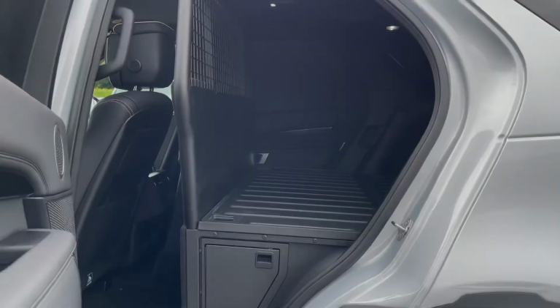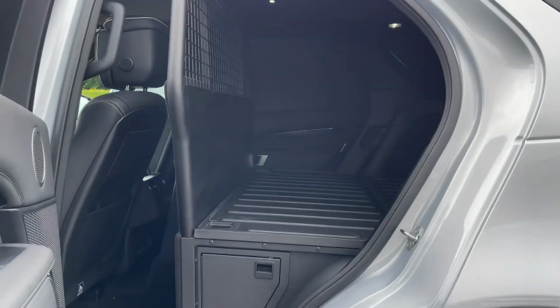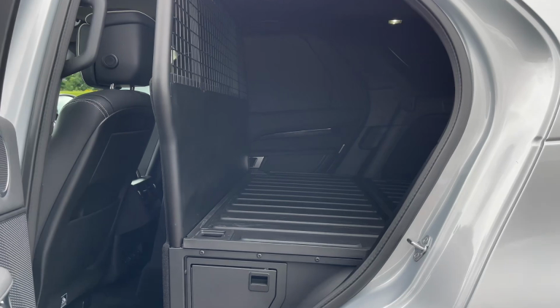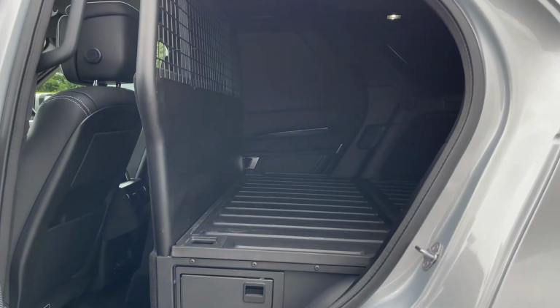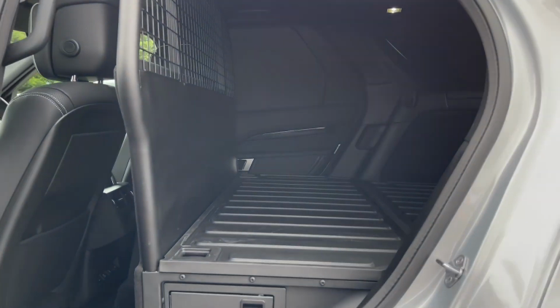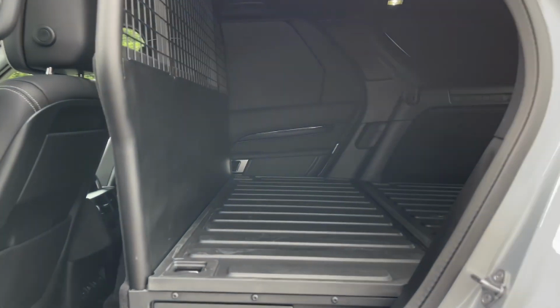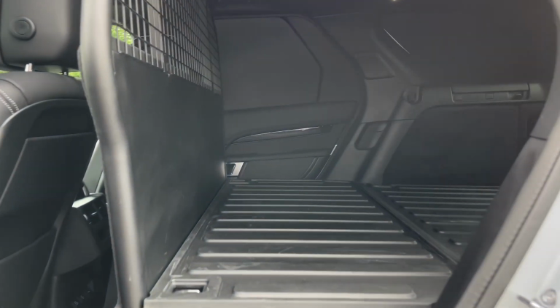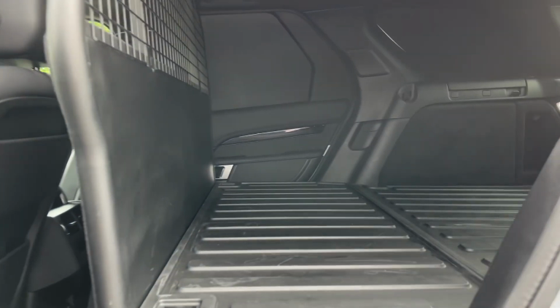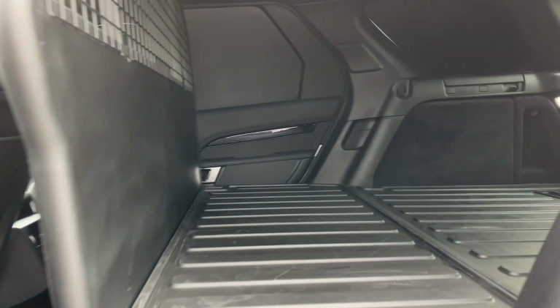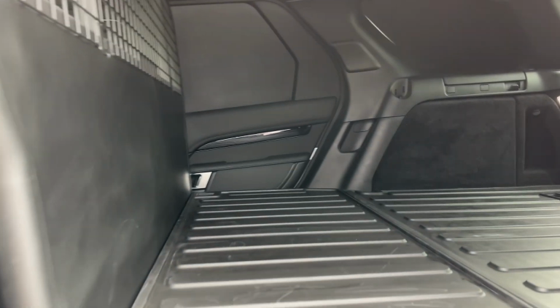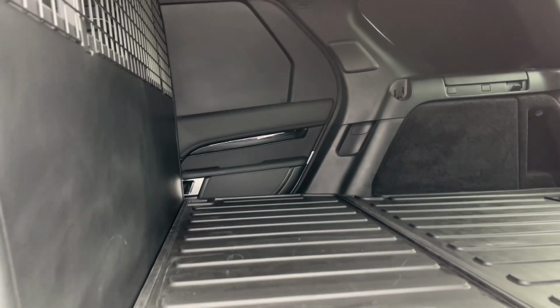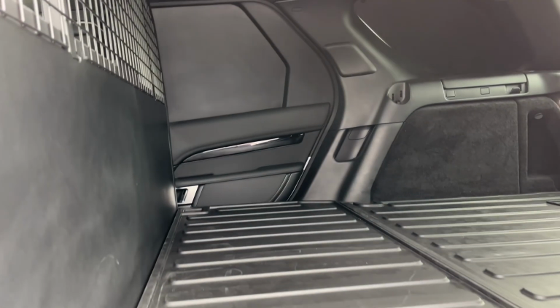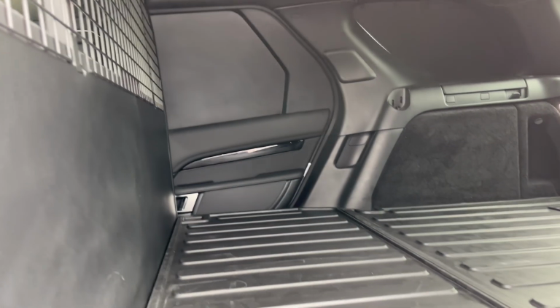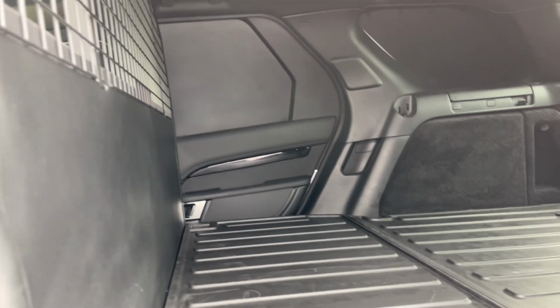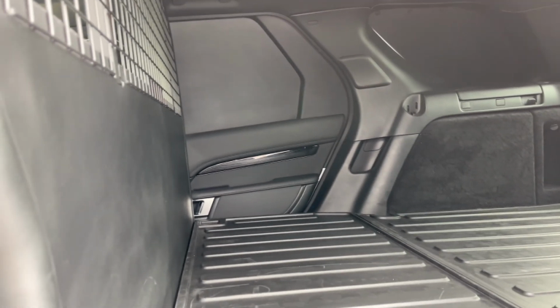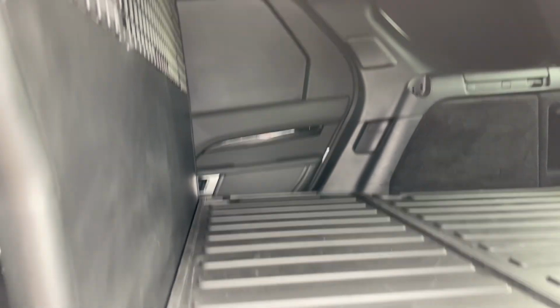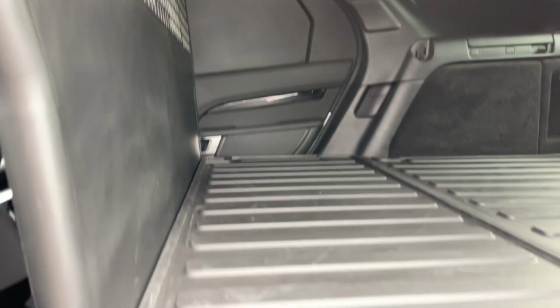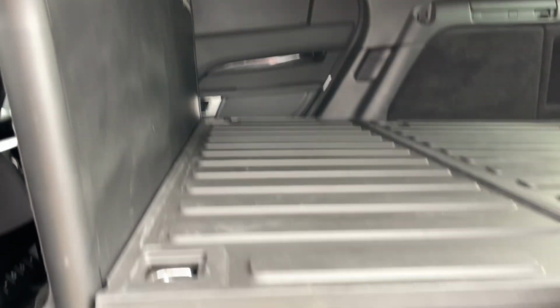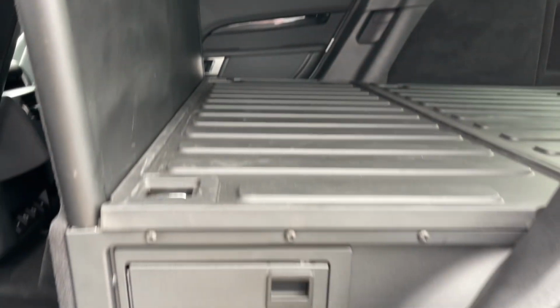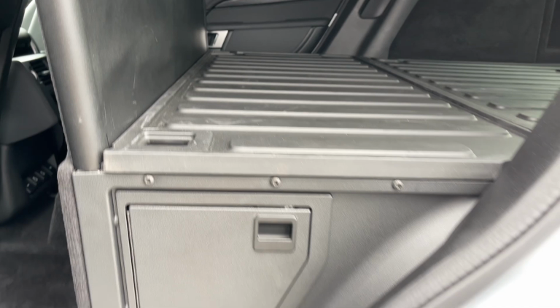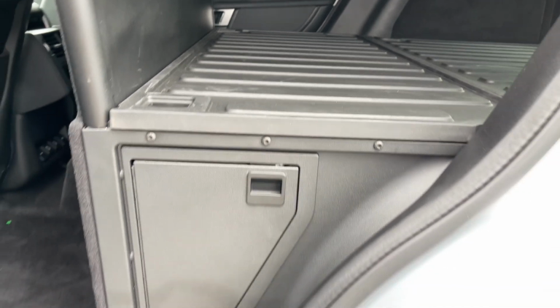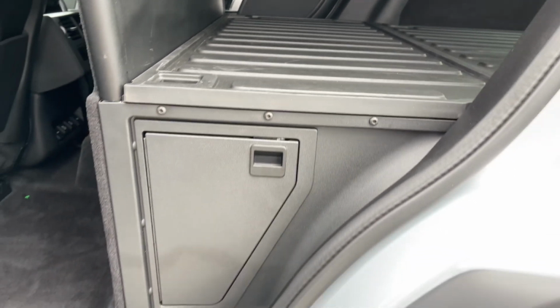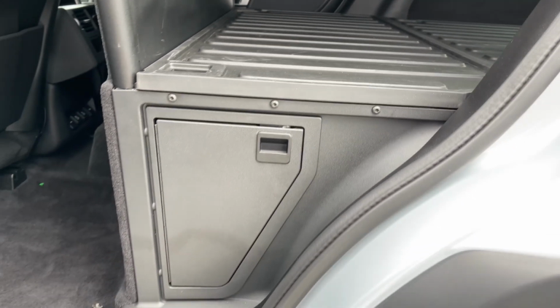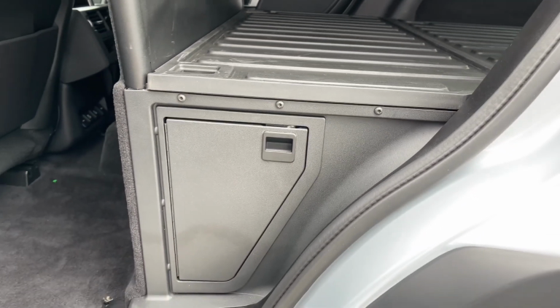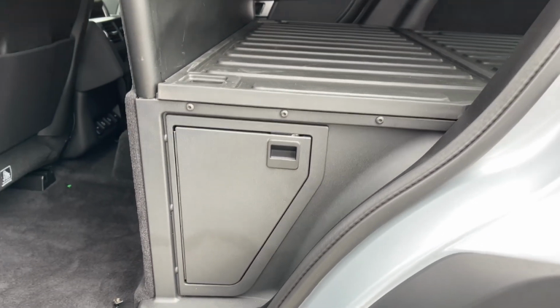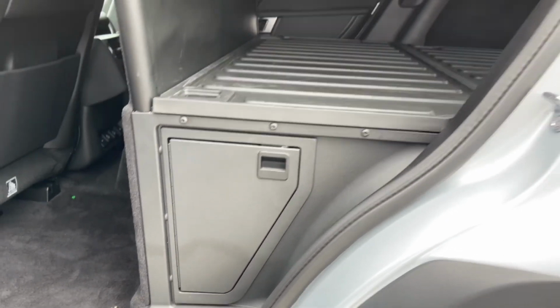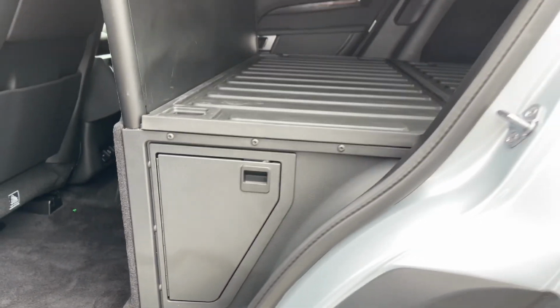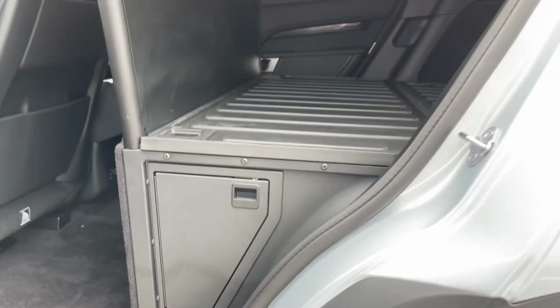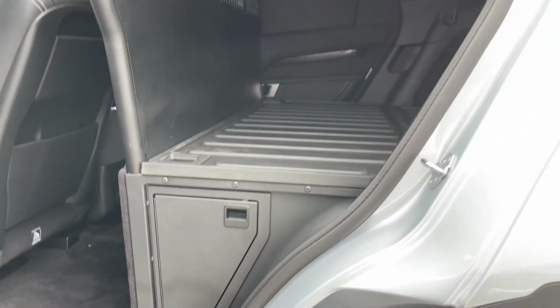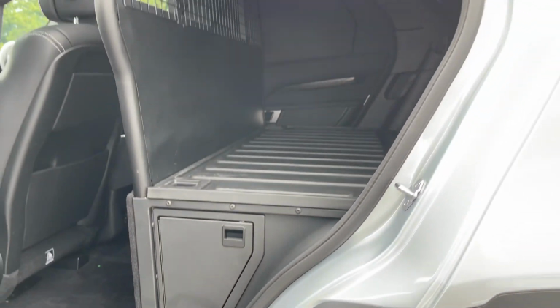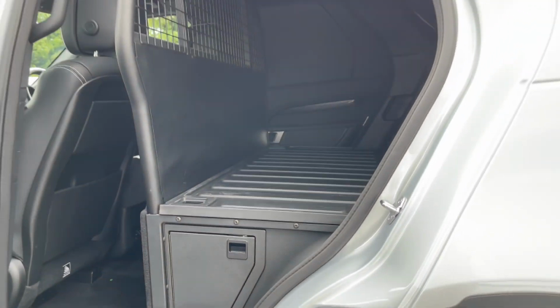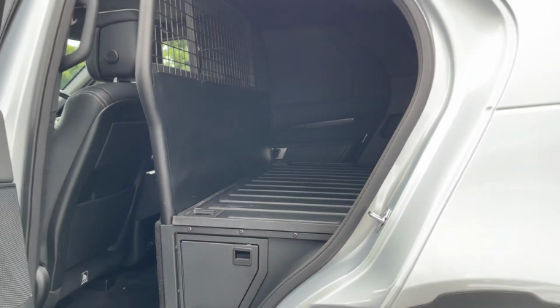Opening up the side door gives you access to the hardy and utilitarian space and gives you a better view of the fixed full-height bulkhead. Not only this, but additional storage can be found located under the floor.